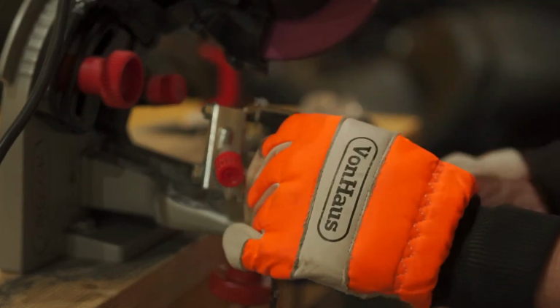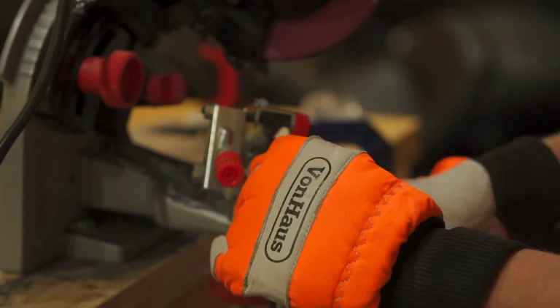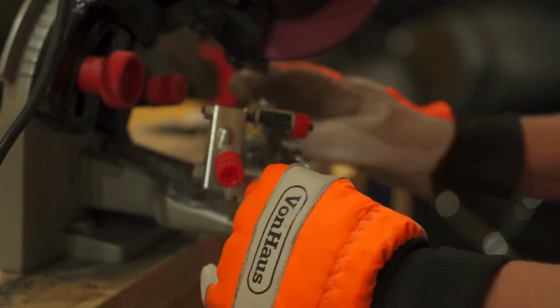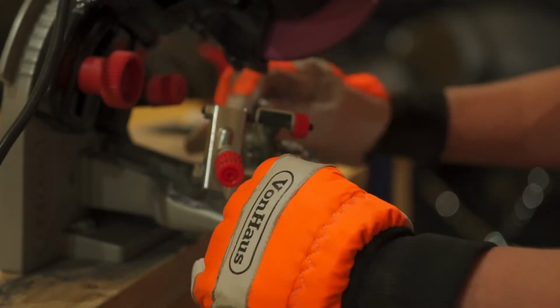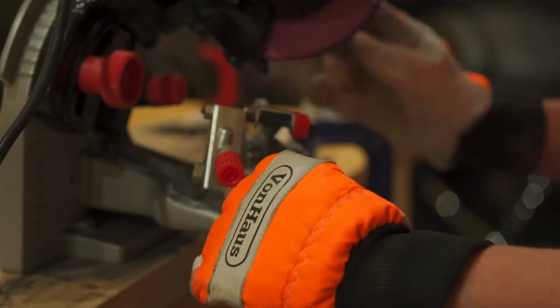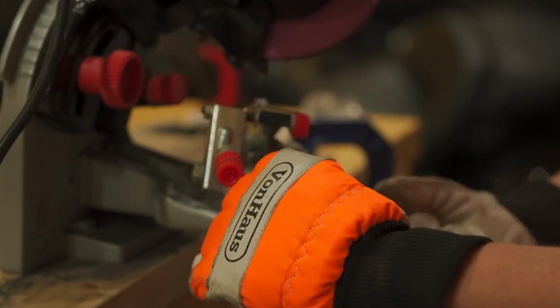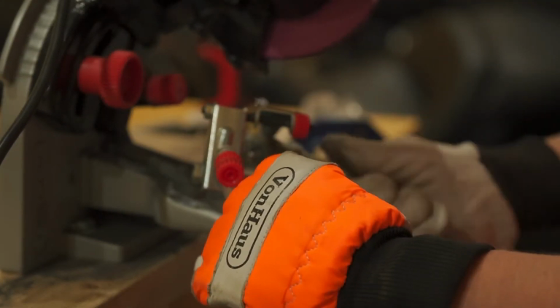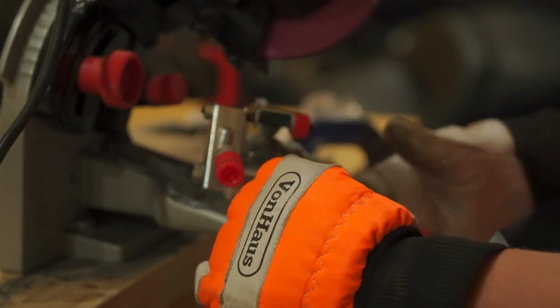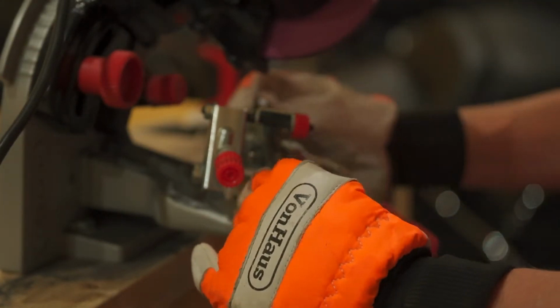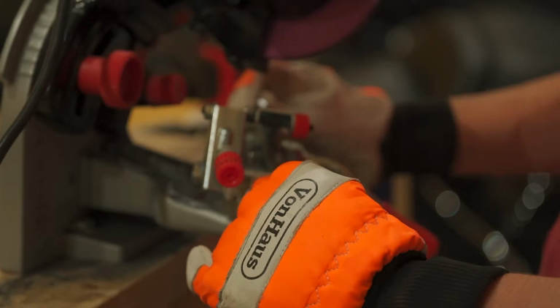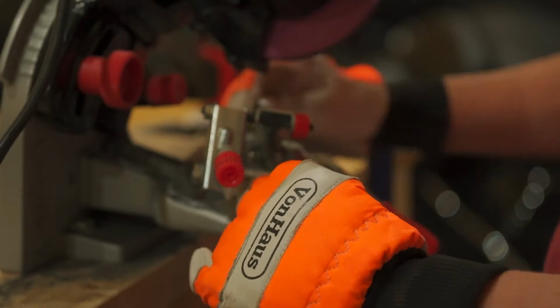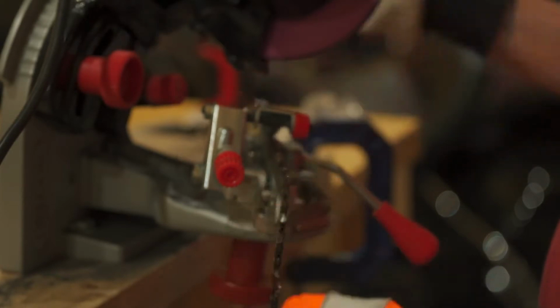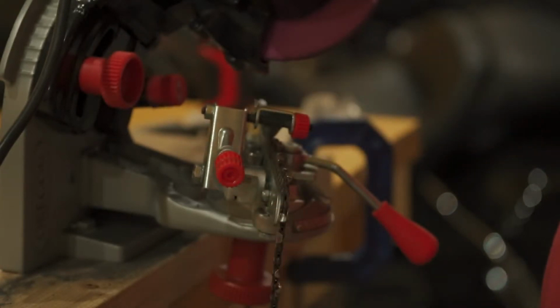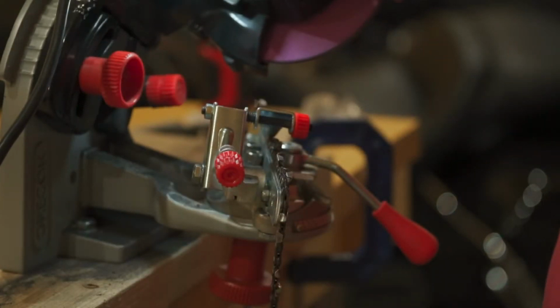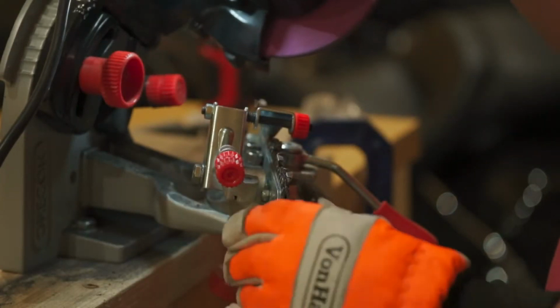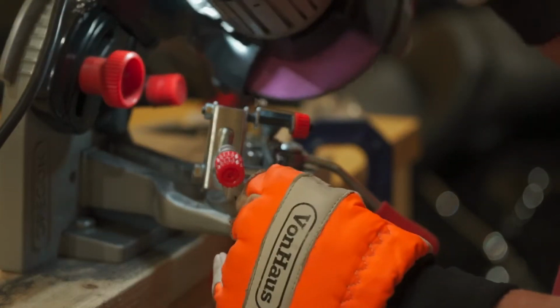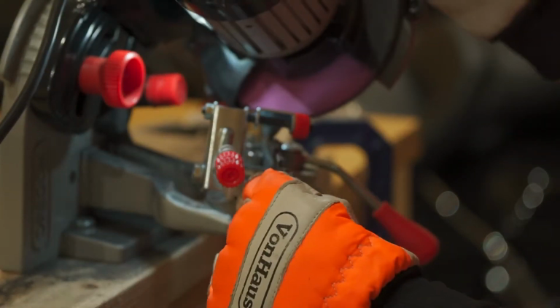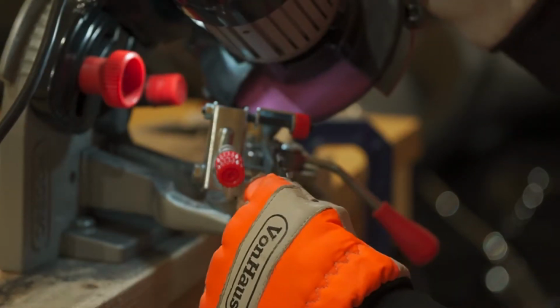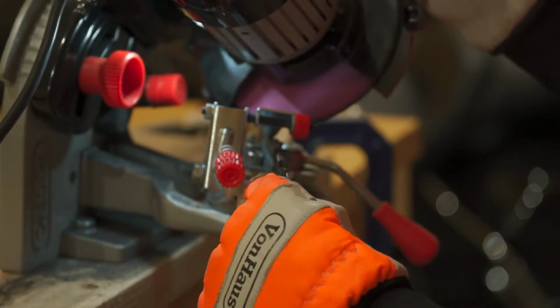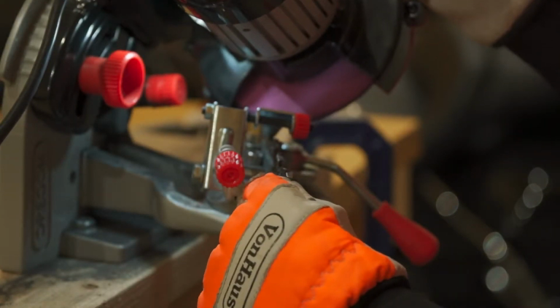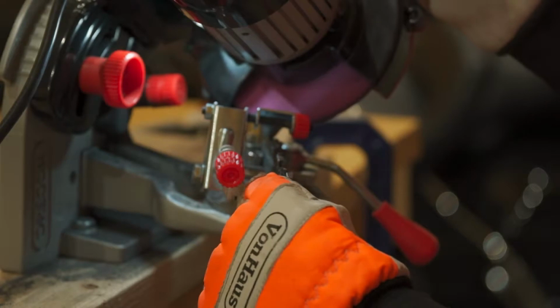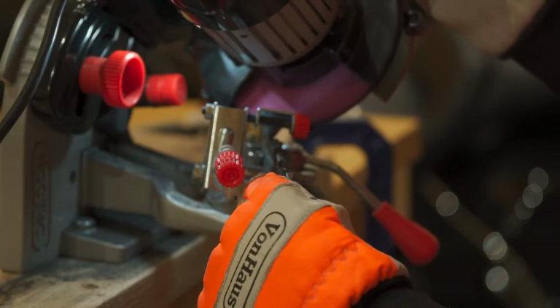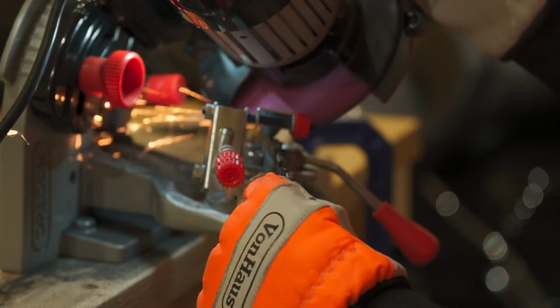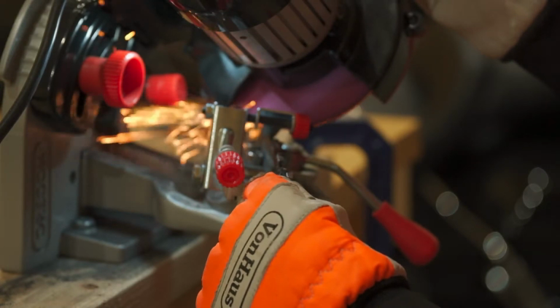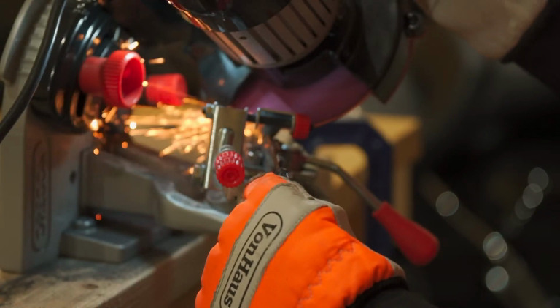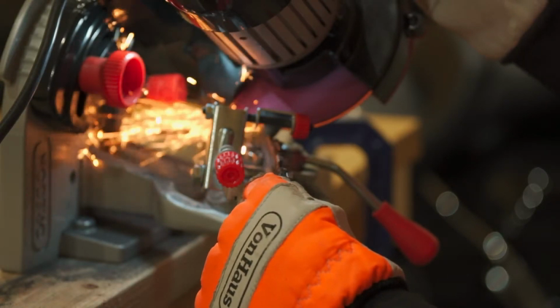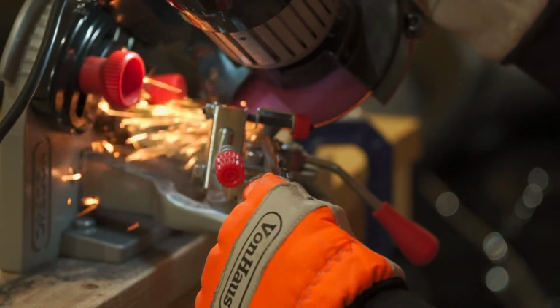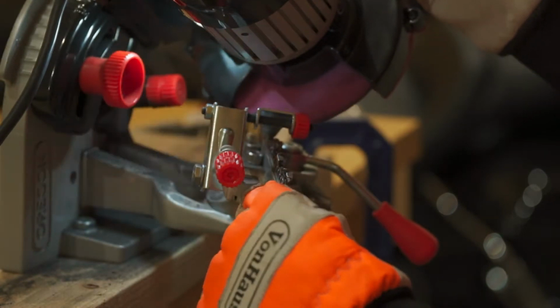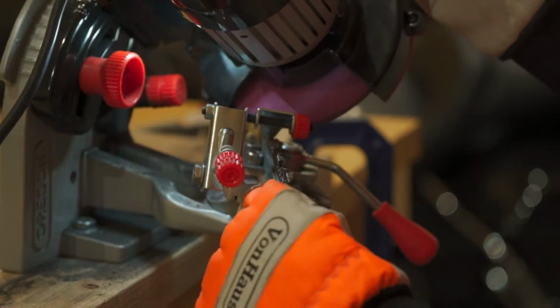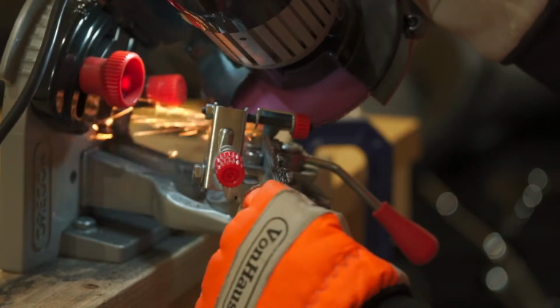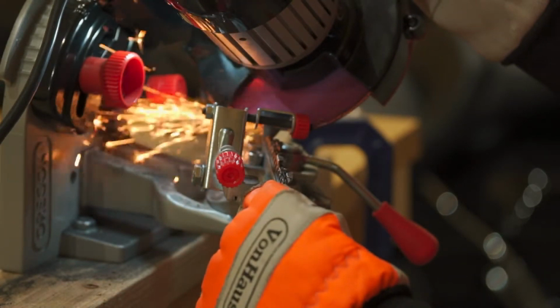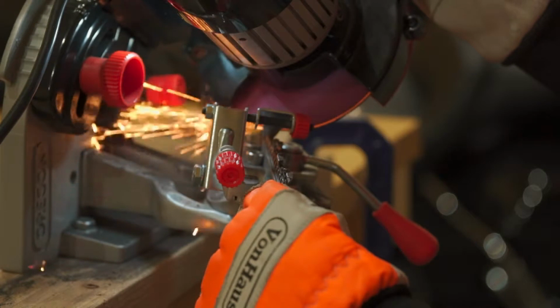And then when you're ready, you set the lock, flip it on, and start the grind. And after I do my first cut, you'll see what I do — it's a little tip and trick.